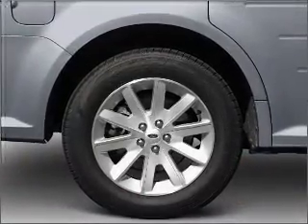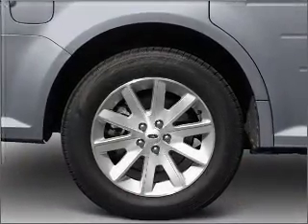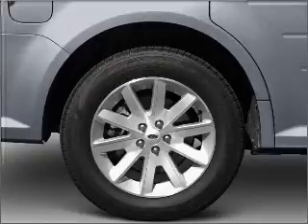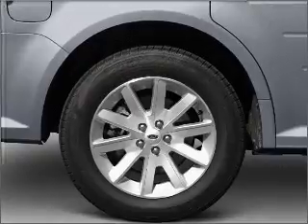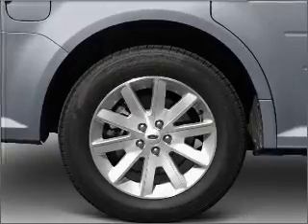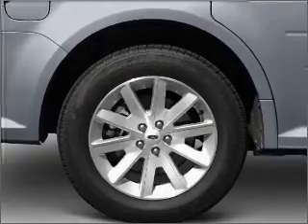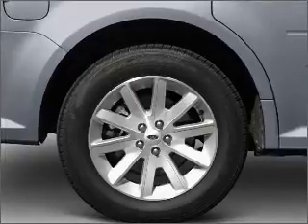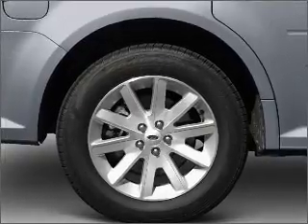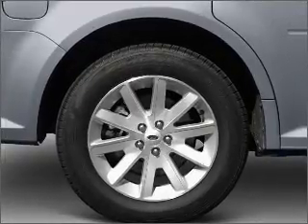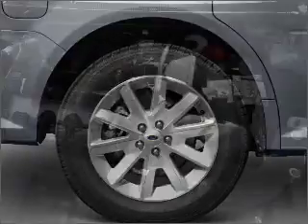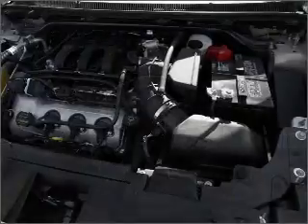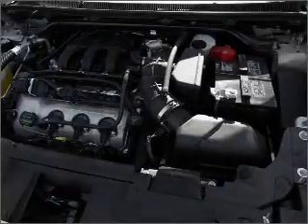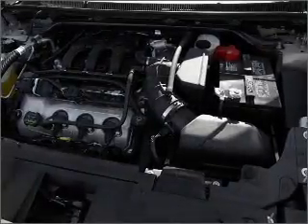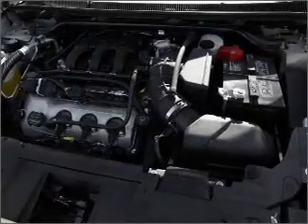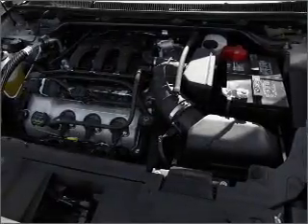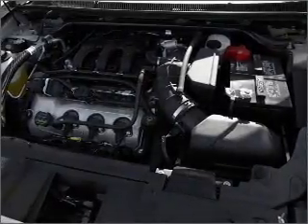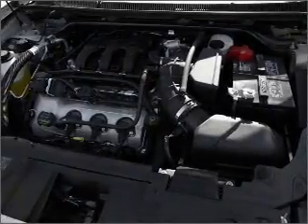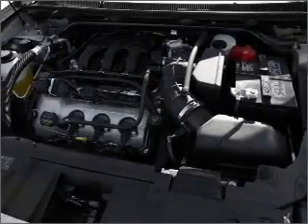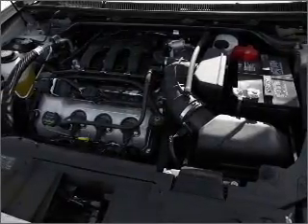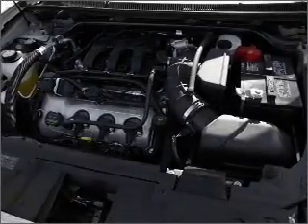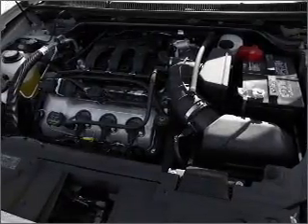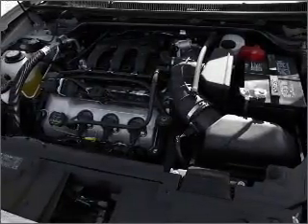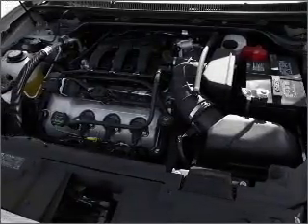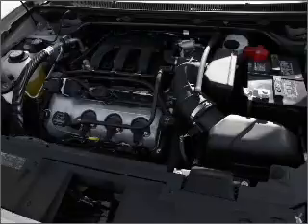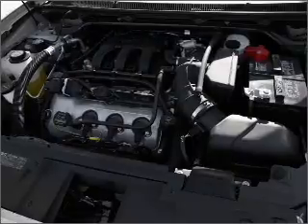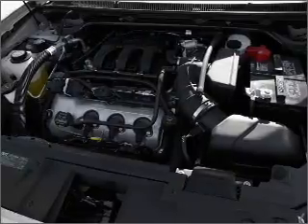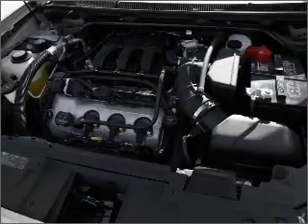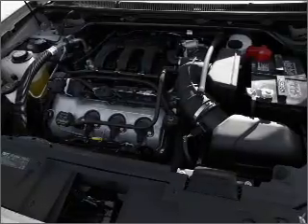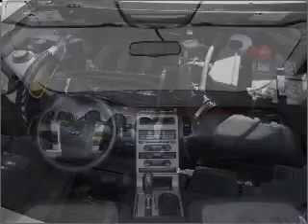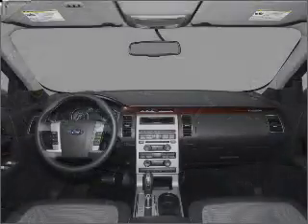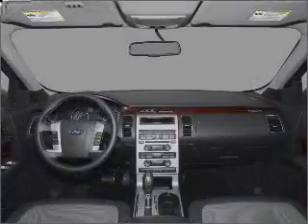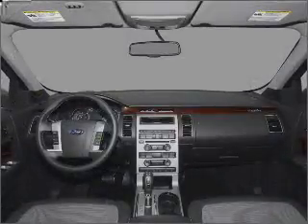Heated seats come for you on cold winter days. Enjoy the flexibility of multi-zone temperature controls. Memory settings are just one of the extras.